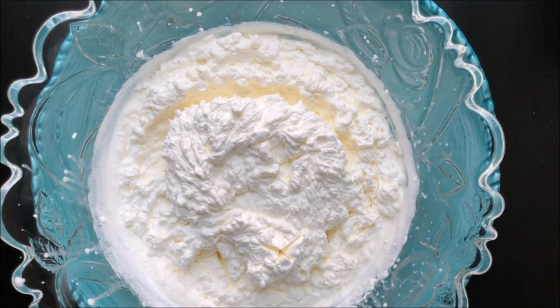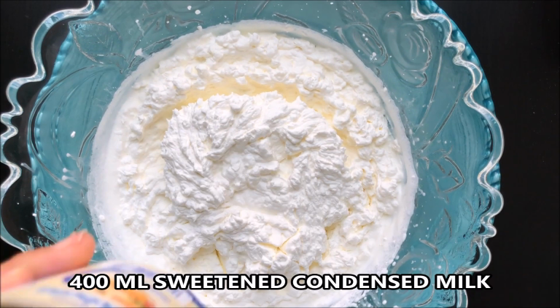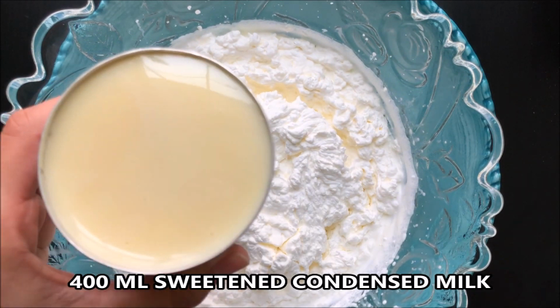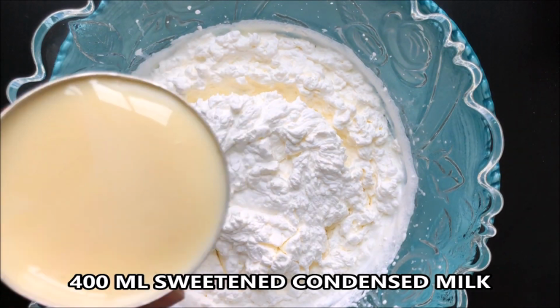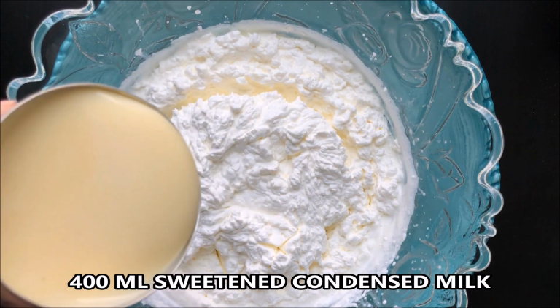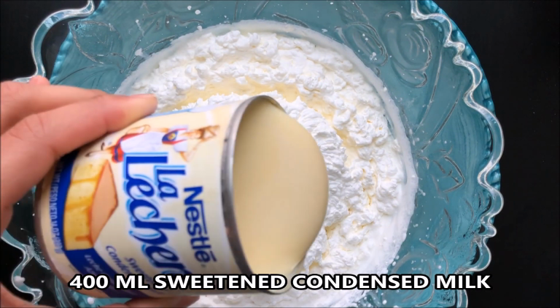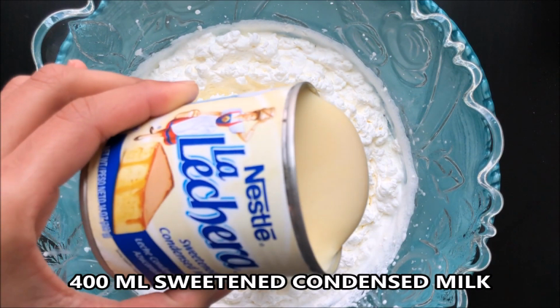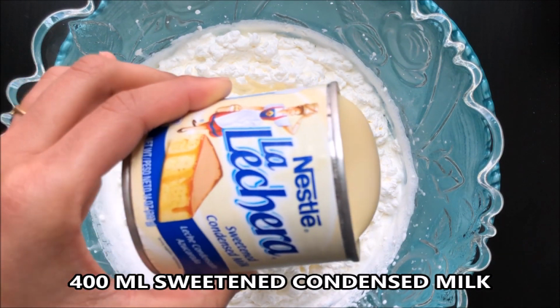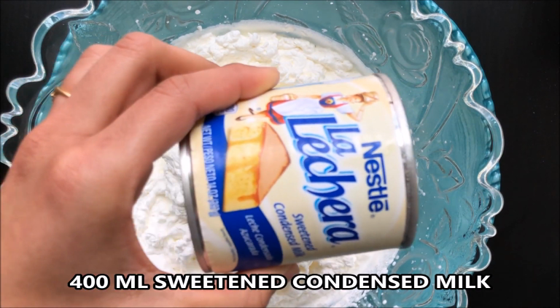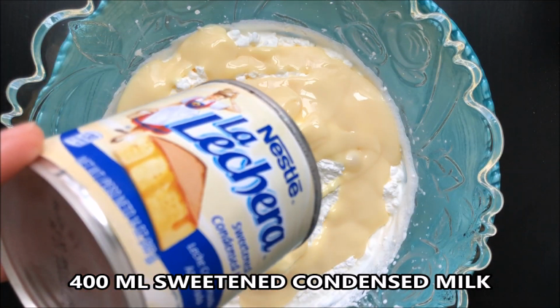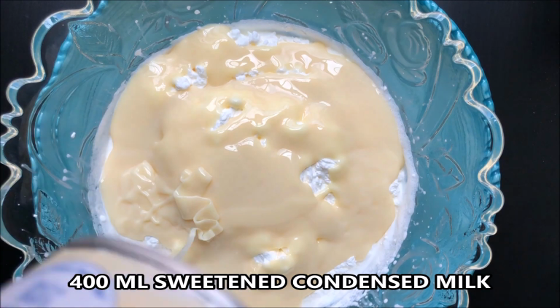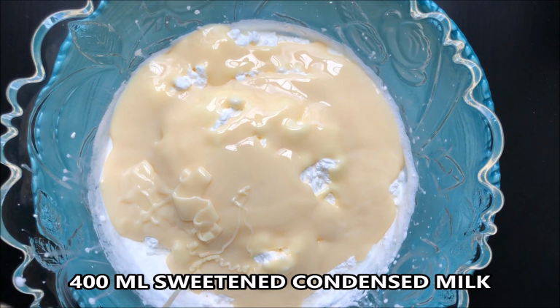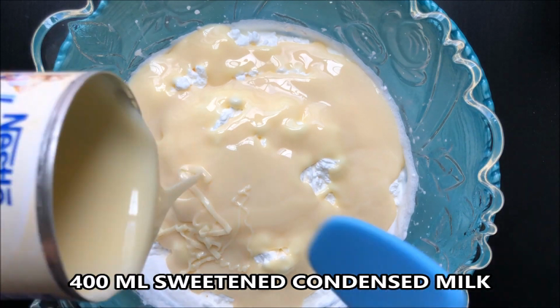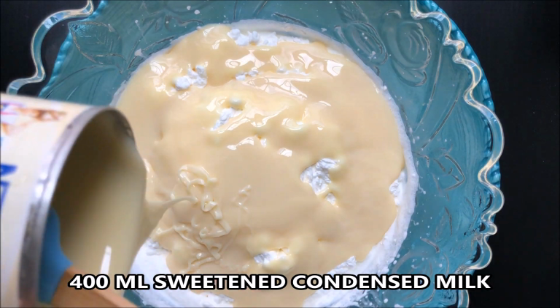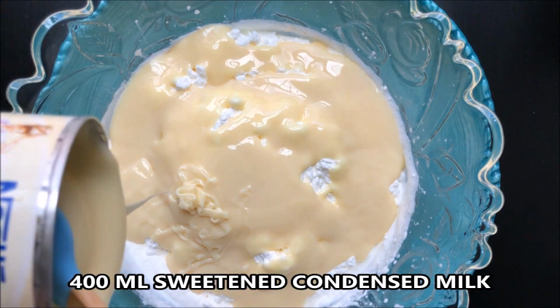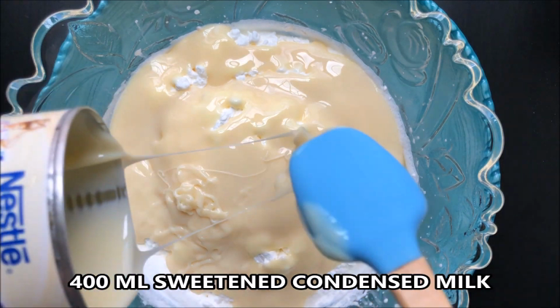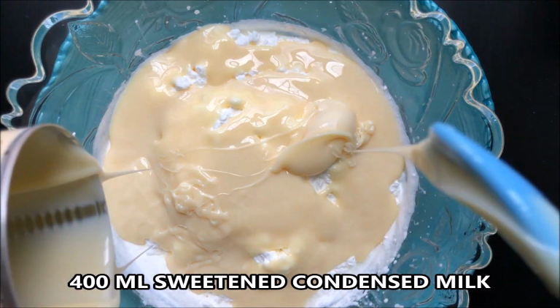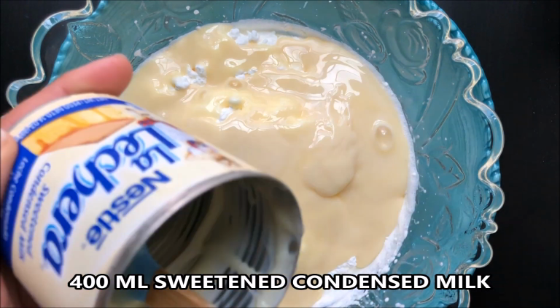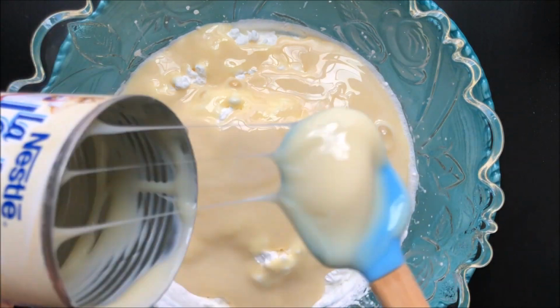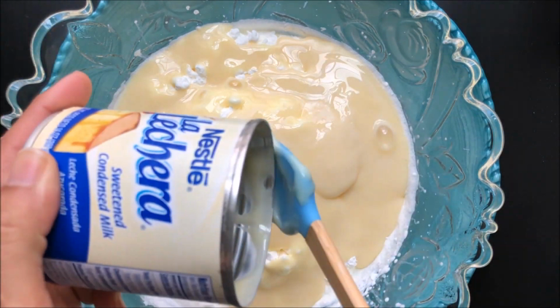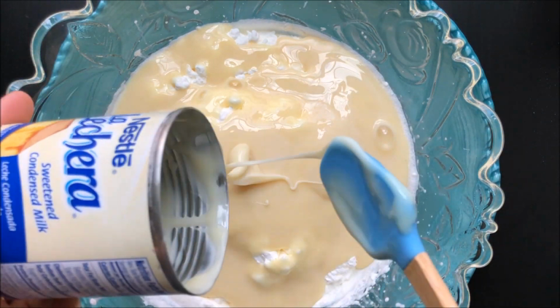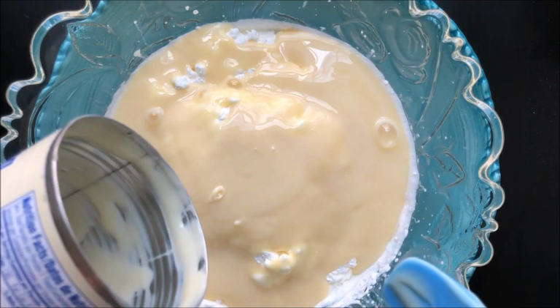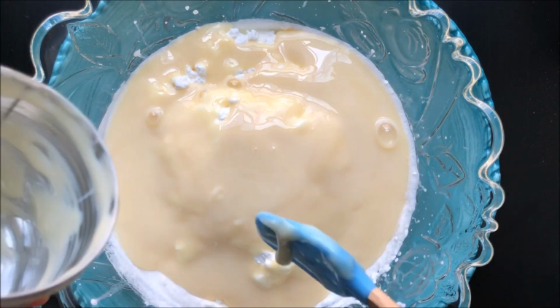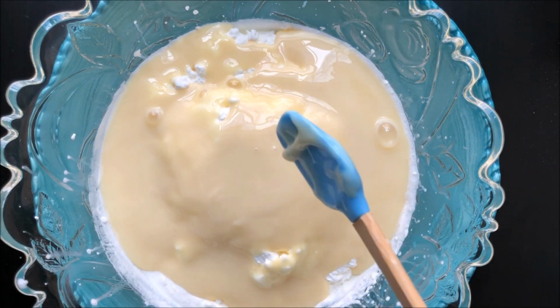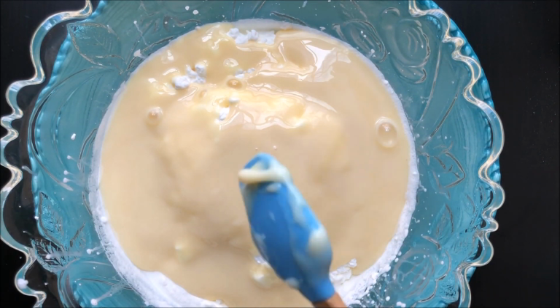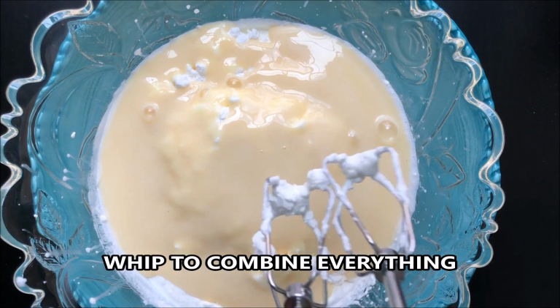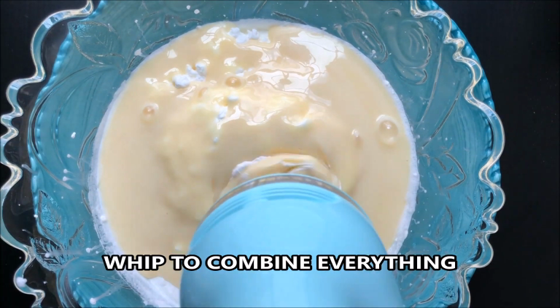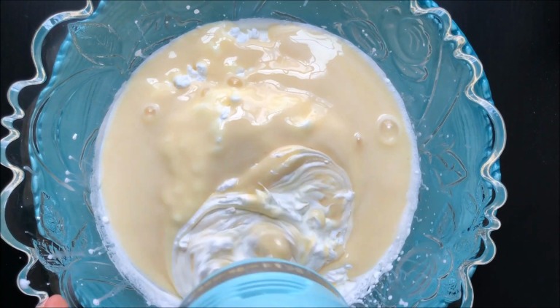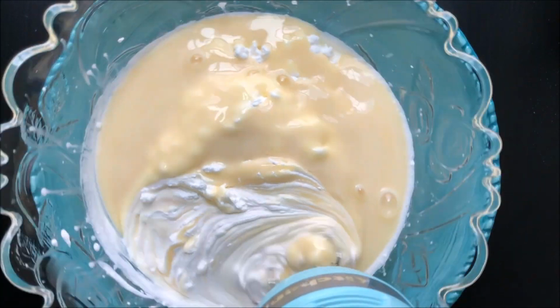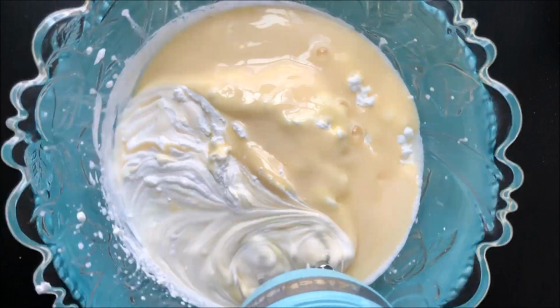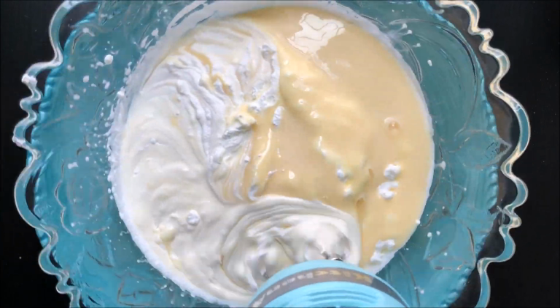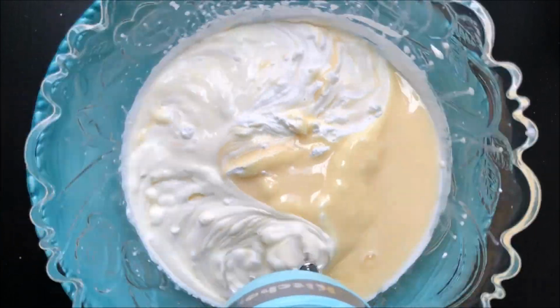To the whipped cream, add 400 ml of sweetened condensed milk. Now mix them on low speed.